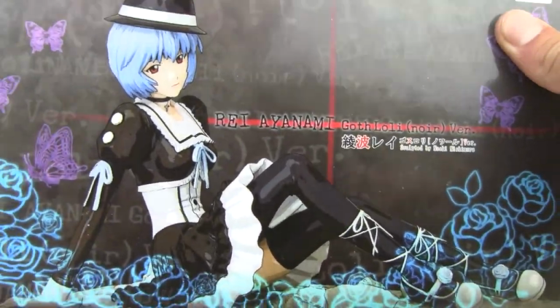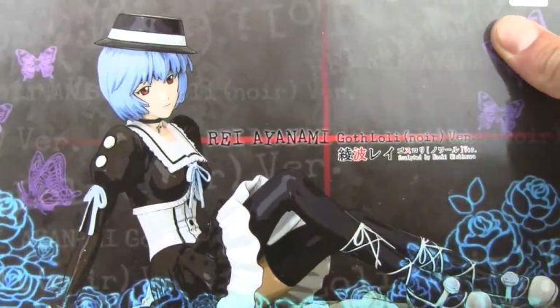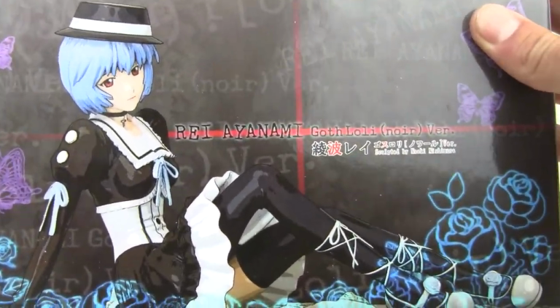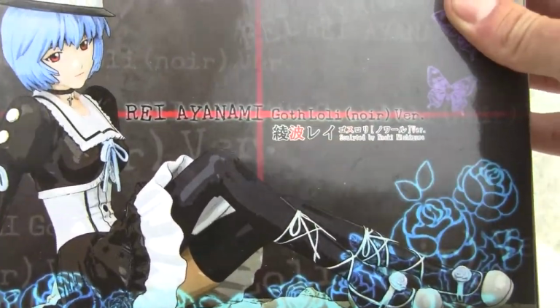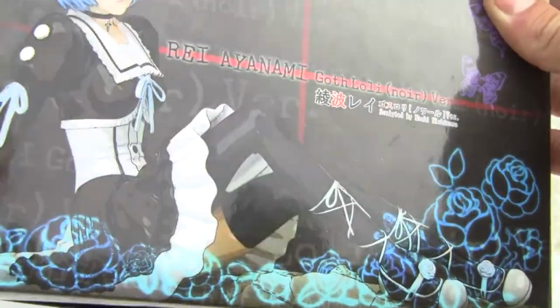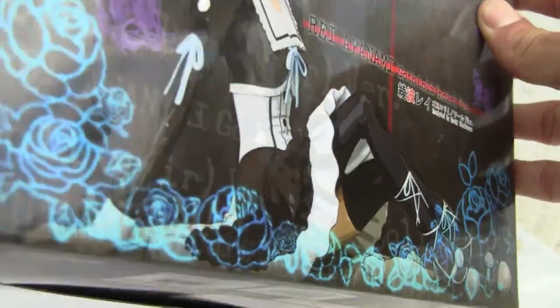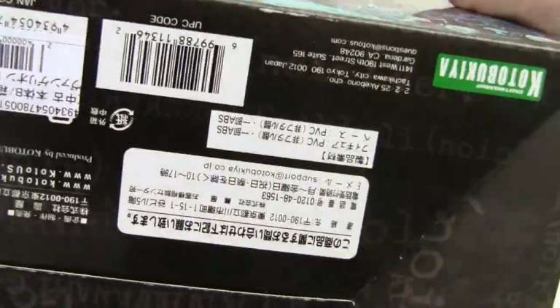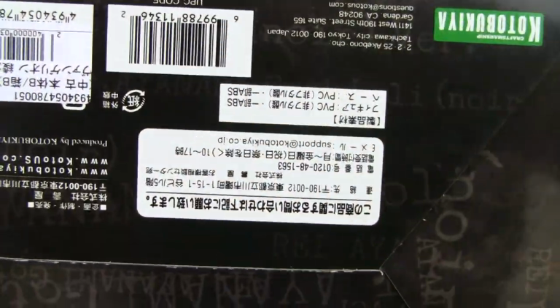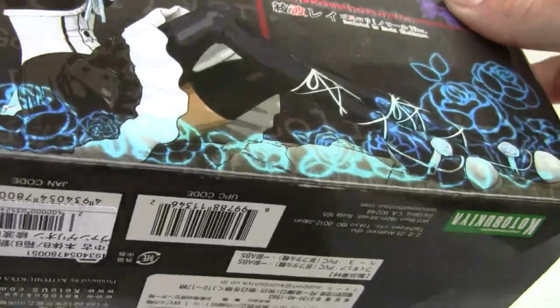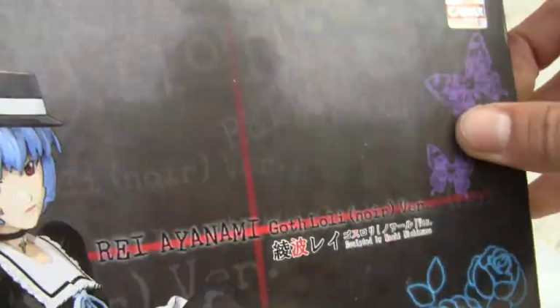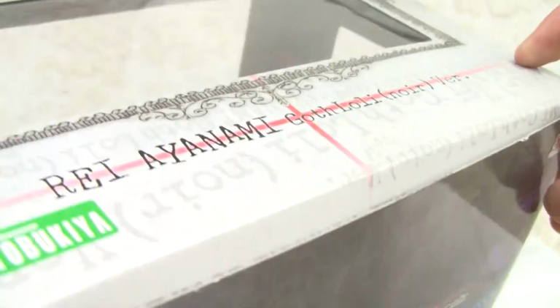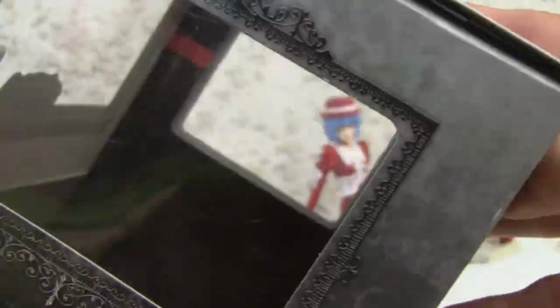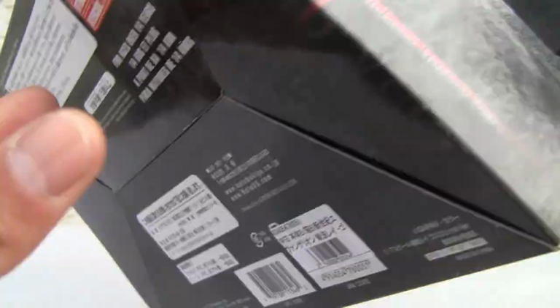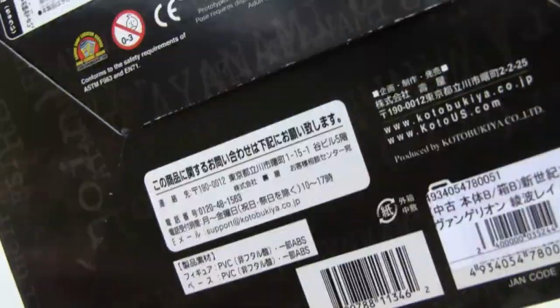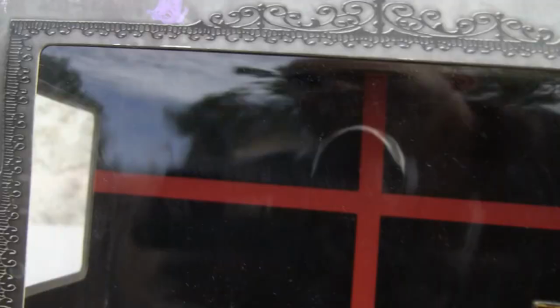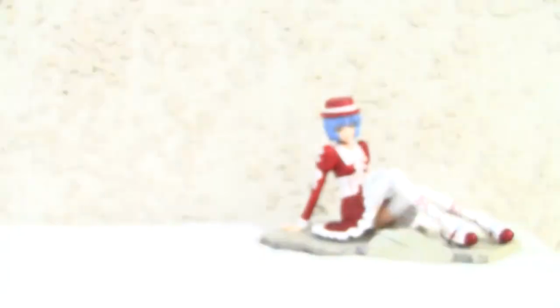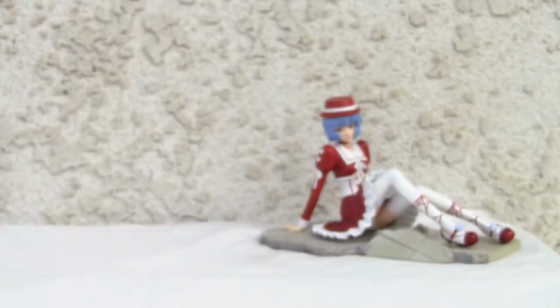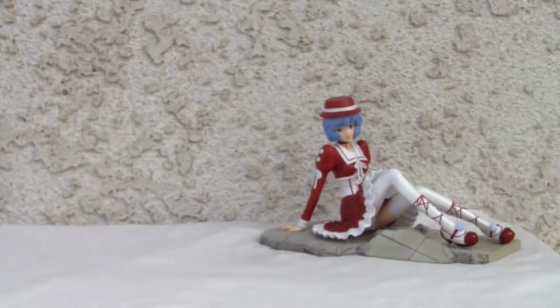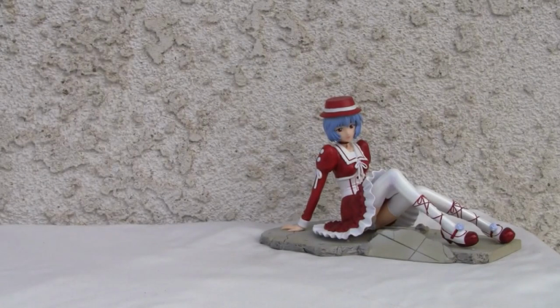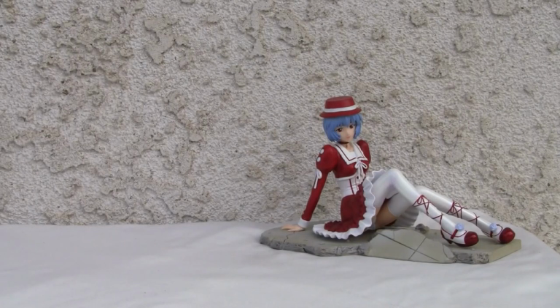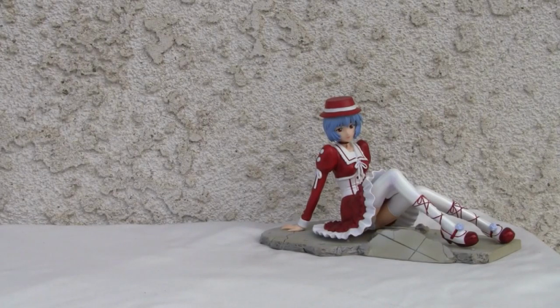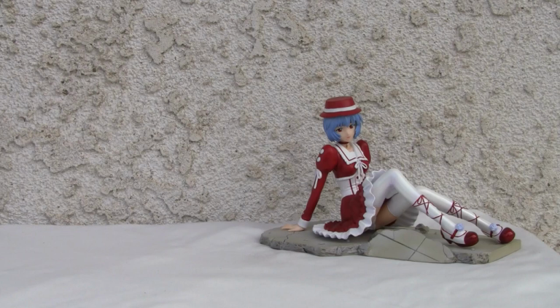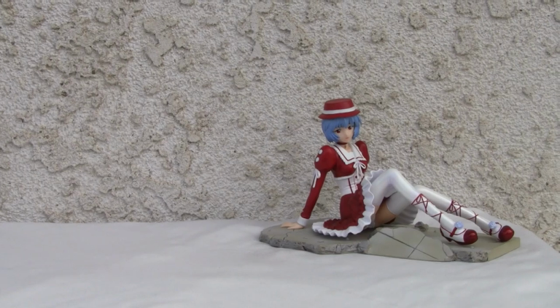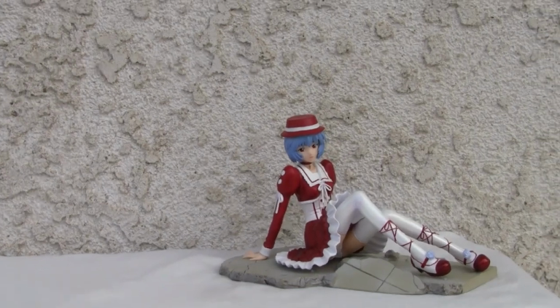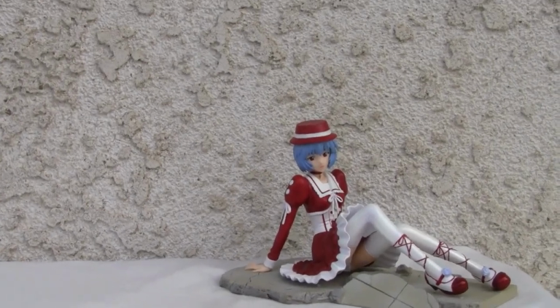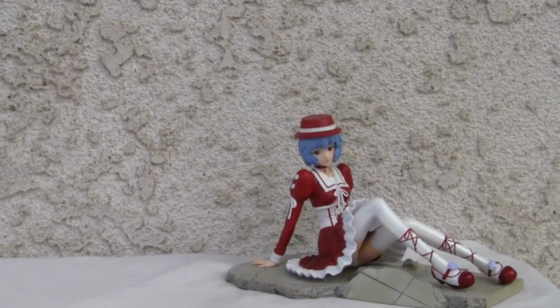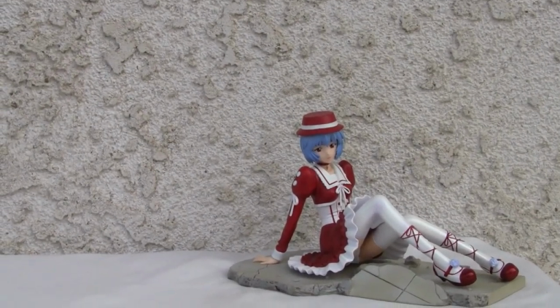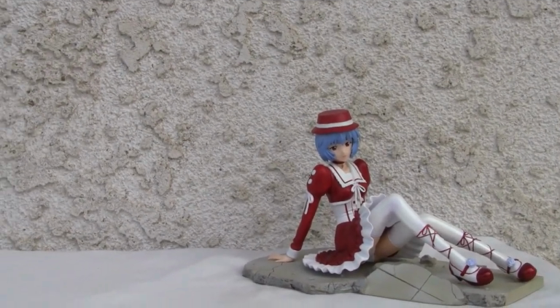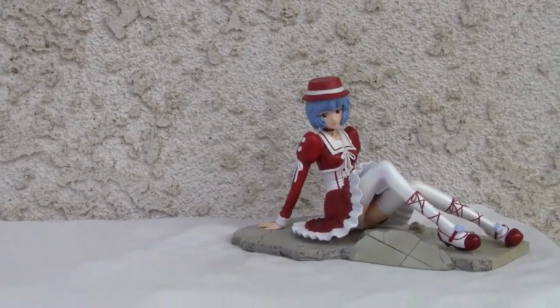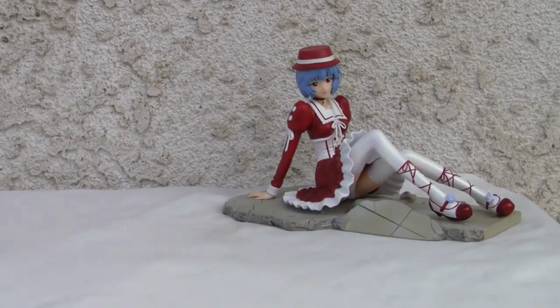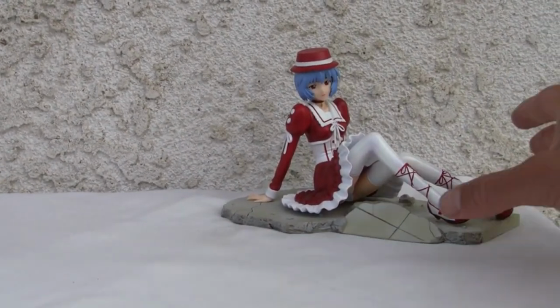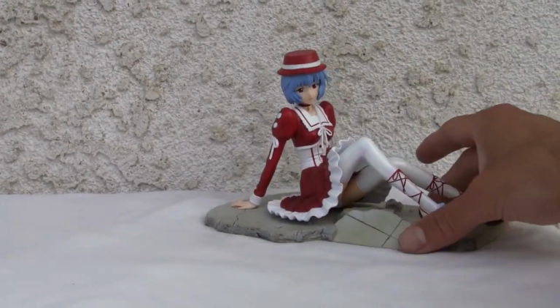That's more goth — Lolita, you know. Nothing in the bottom. Let's look at the figure. That's what's awesome. I like this thing. It's kind of neat. What can I say?